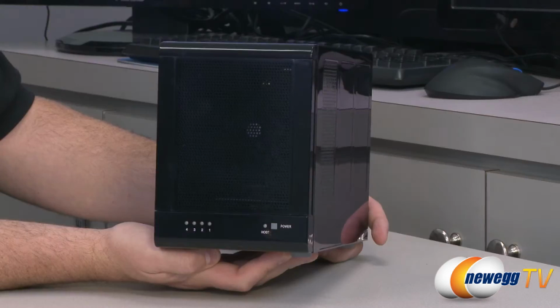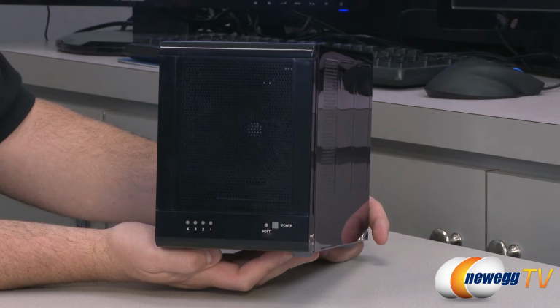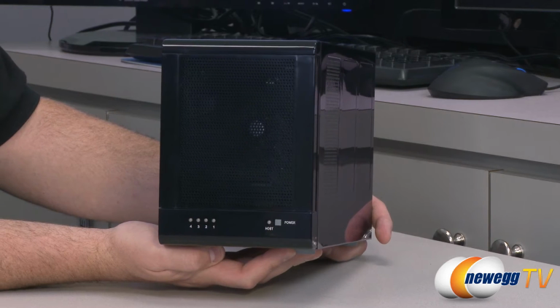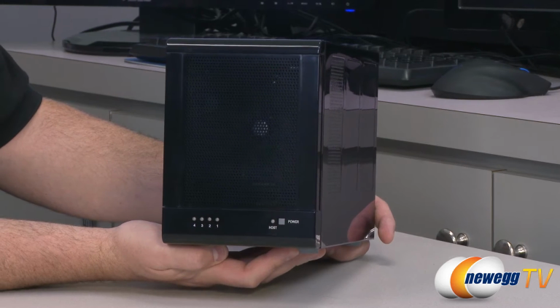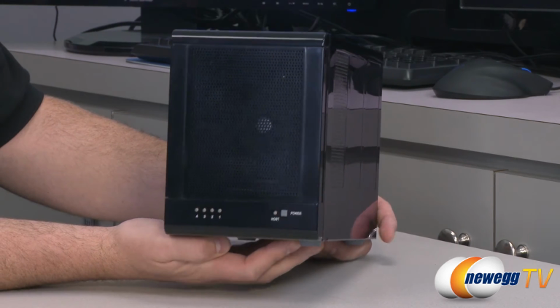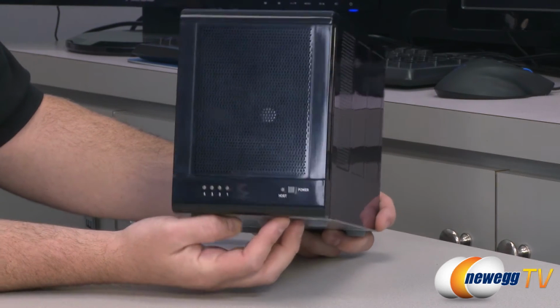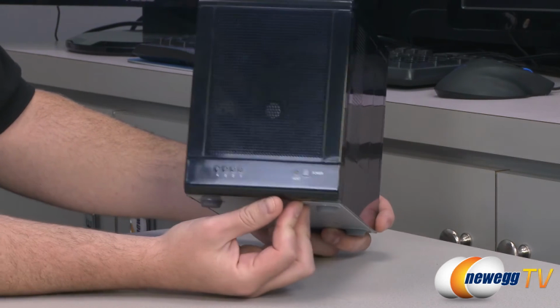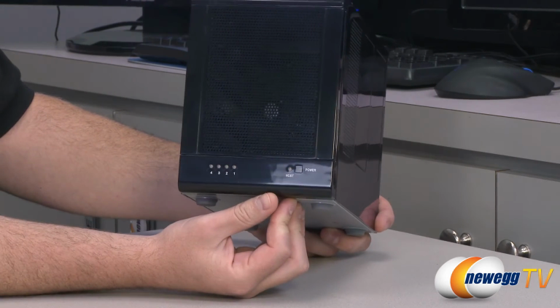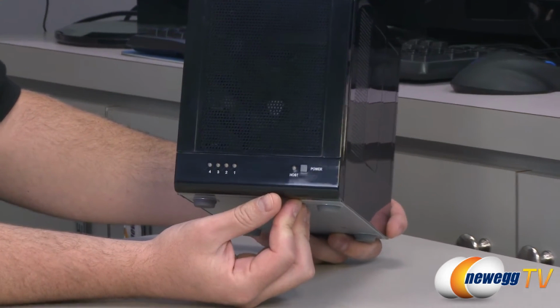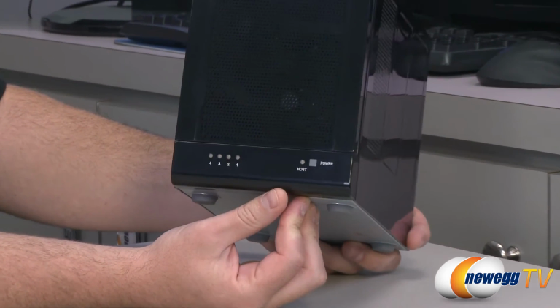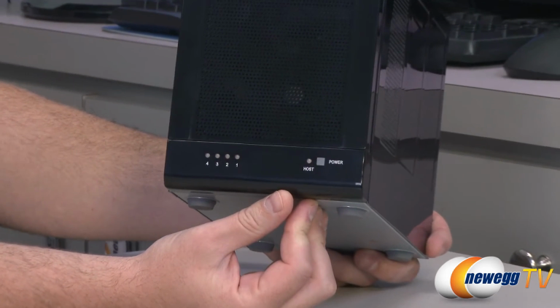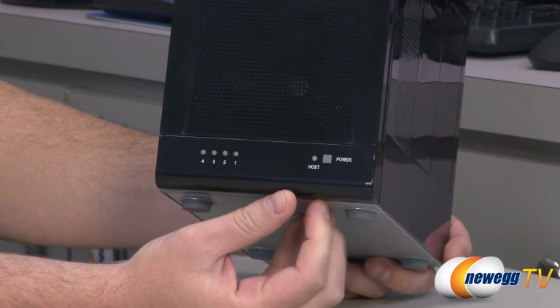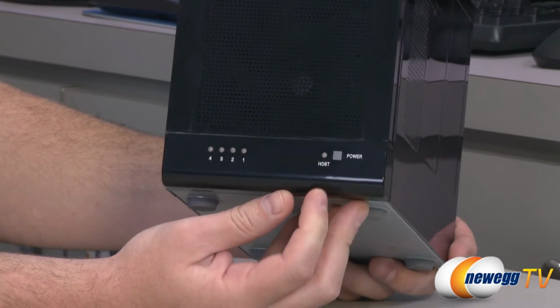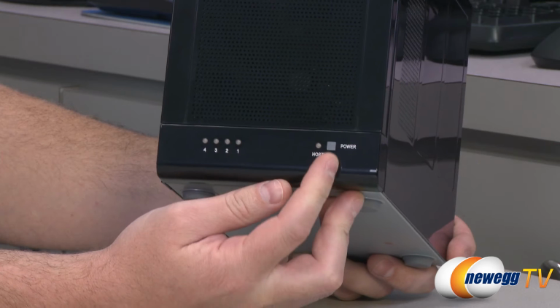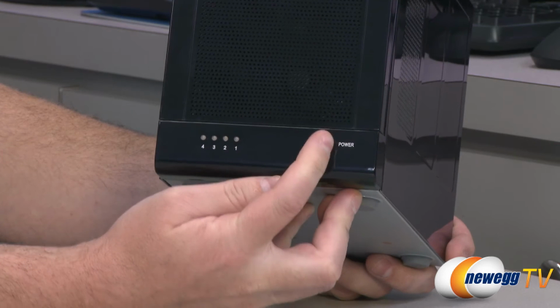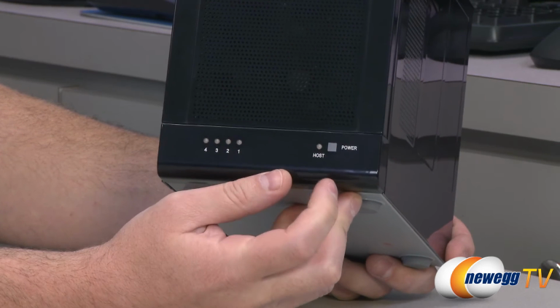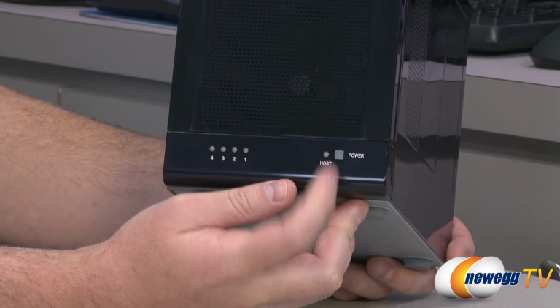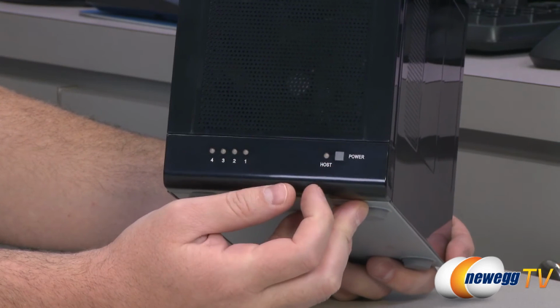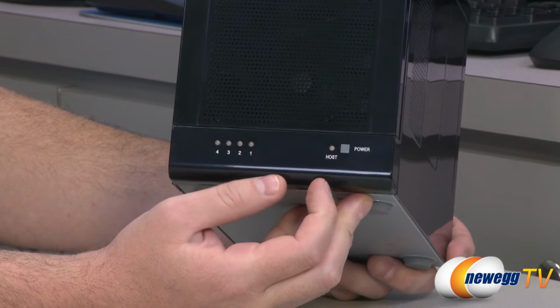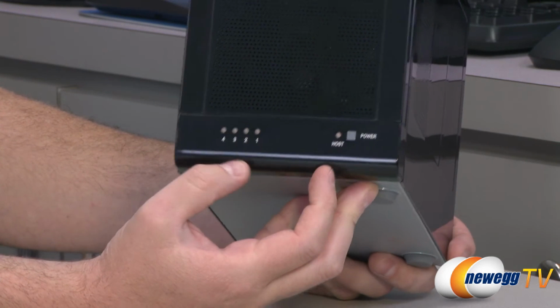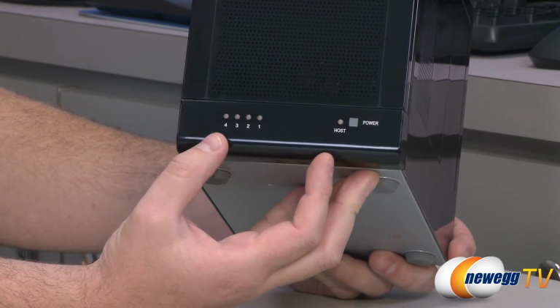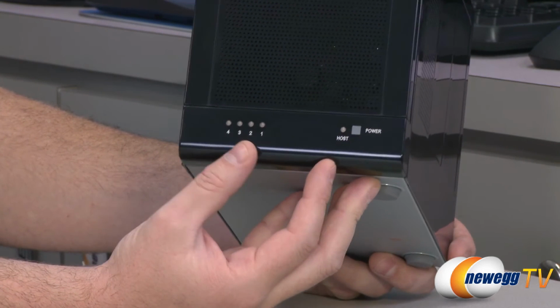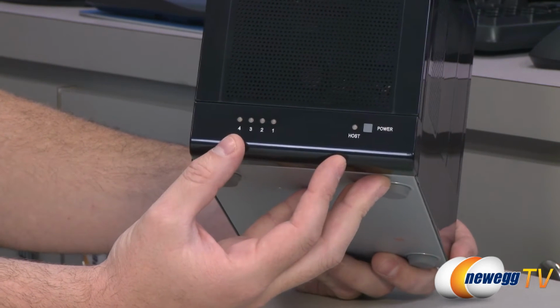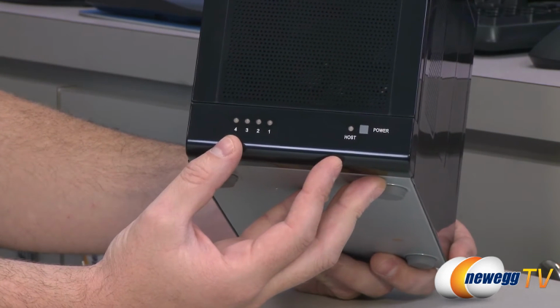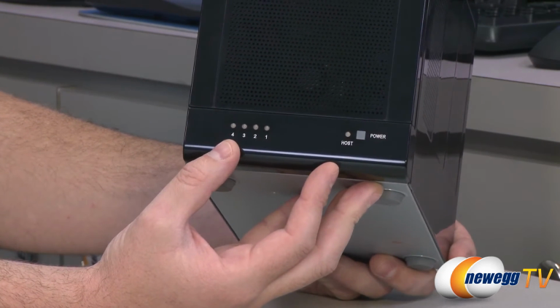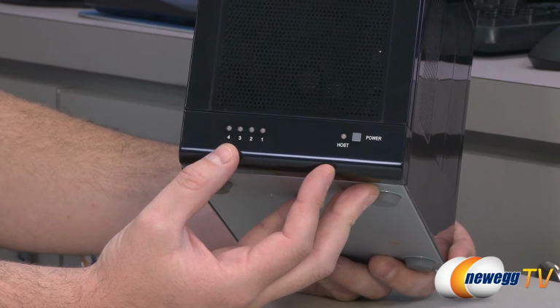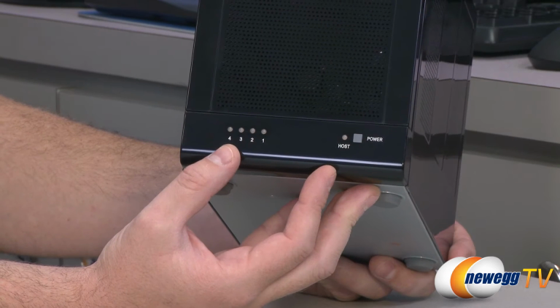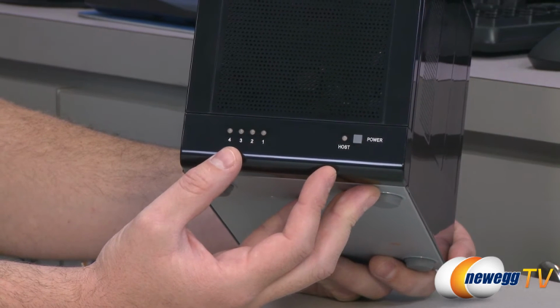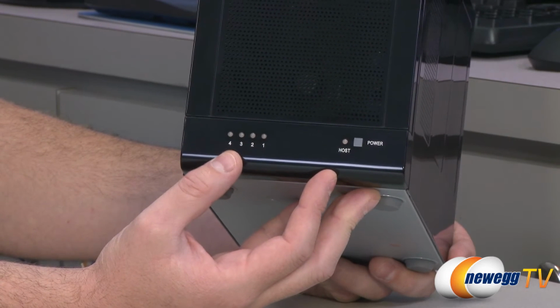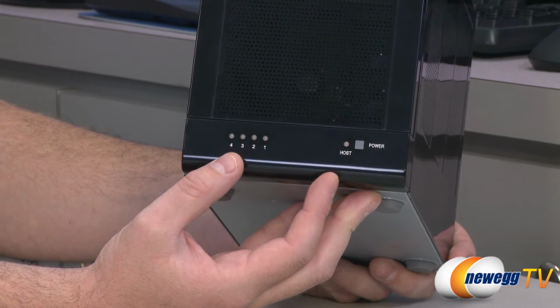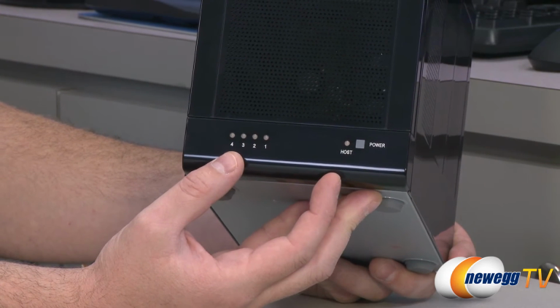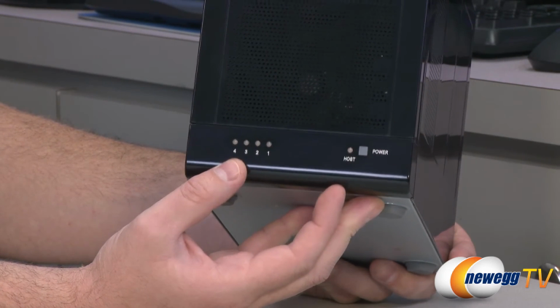Here's a look at the enclosure itself. As you can see on the front, you have some activity lights. You also have a power light as well as a host light. You also get drive bay indicators one, two, three, and four, and that's going to correlate with the four drive bays that you can have installed.